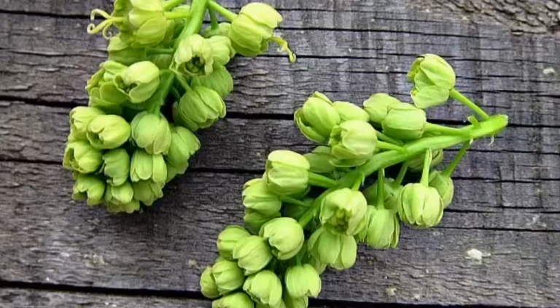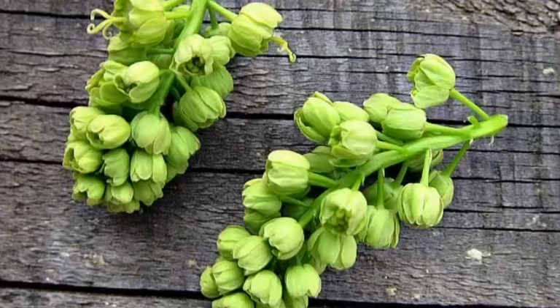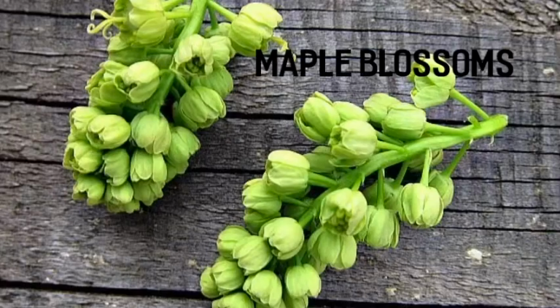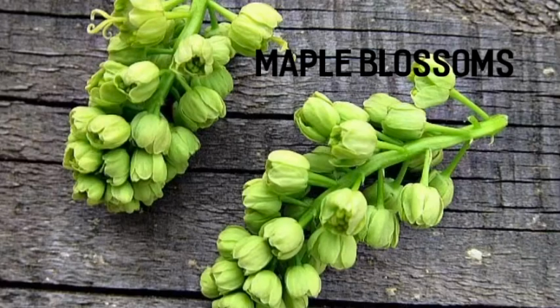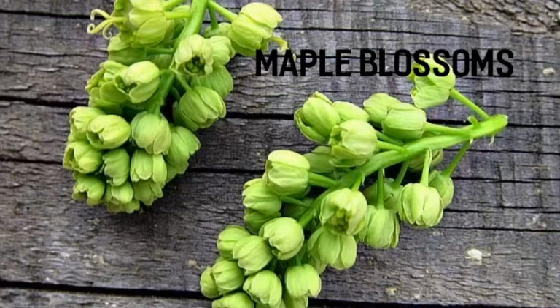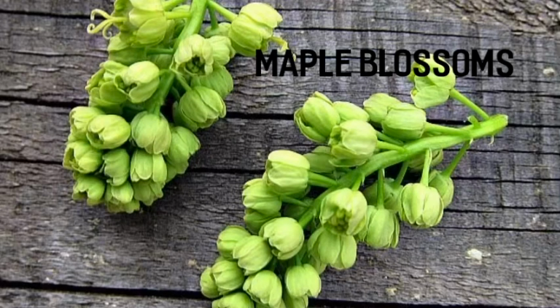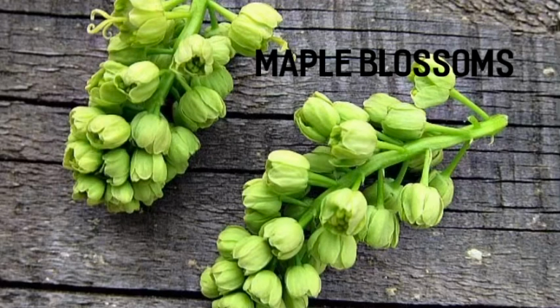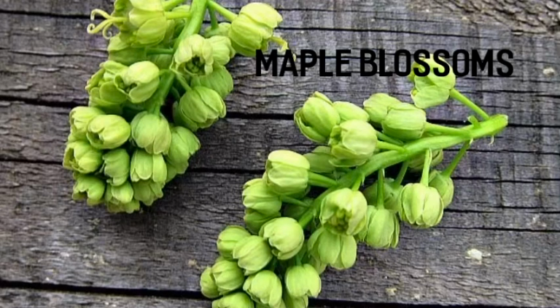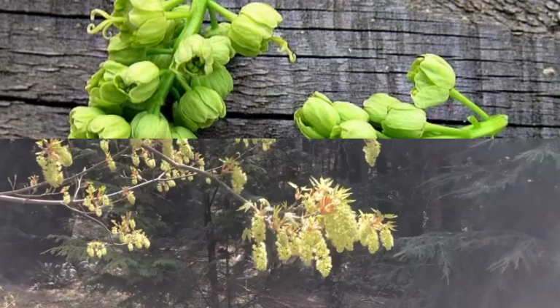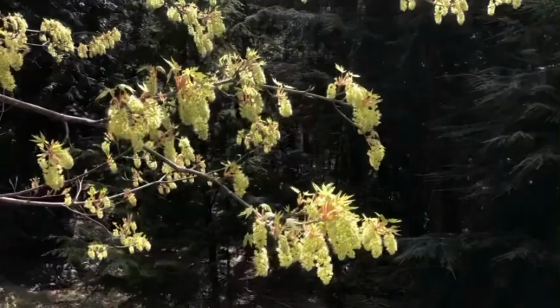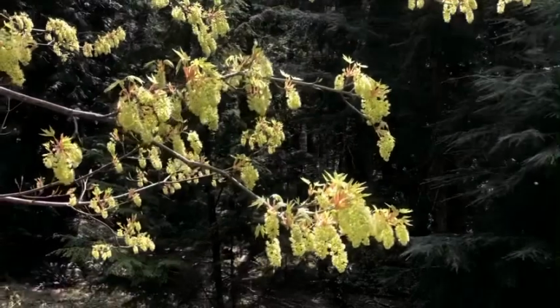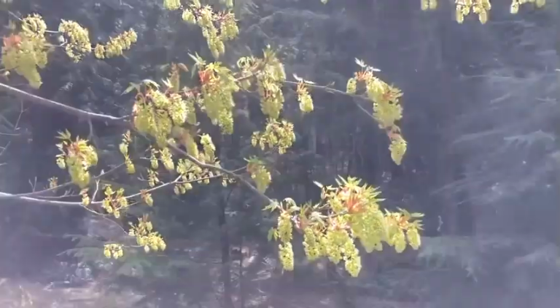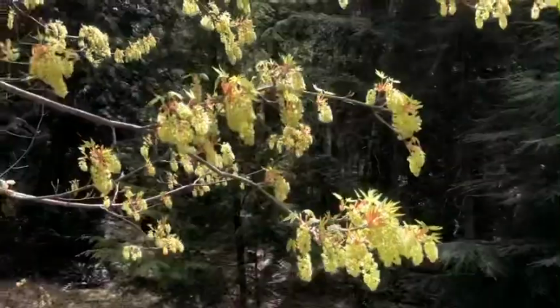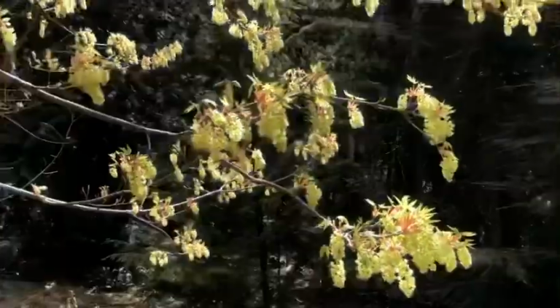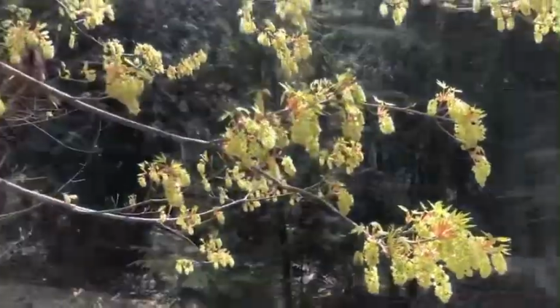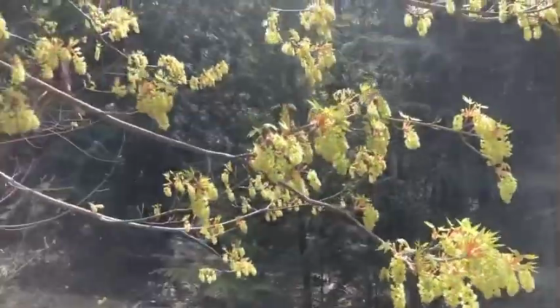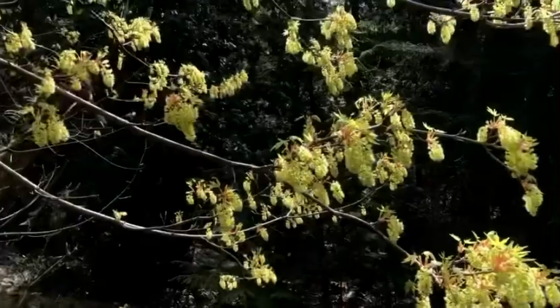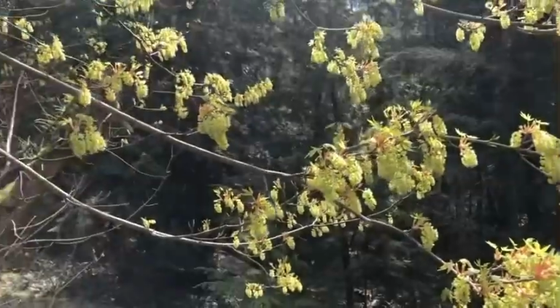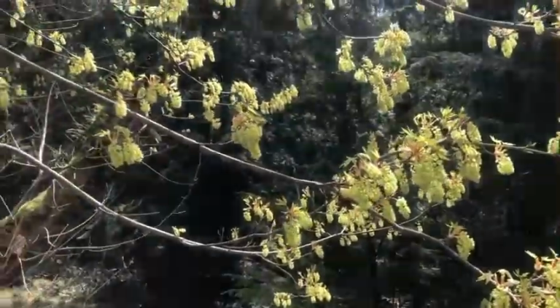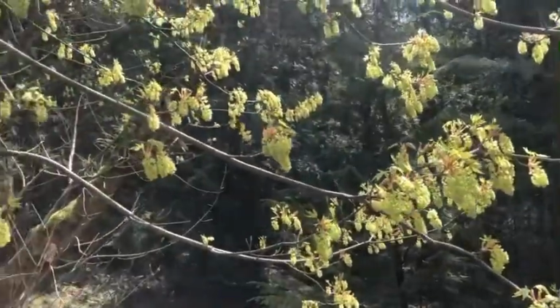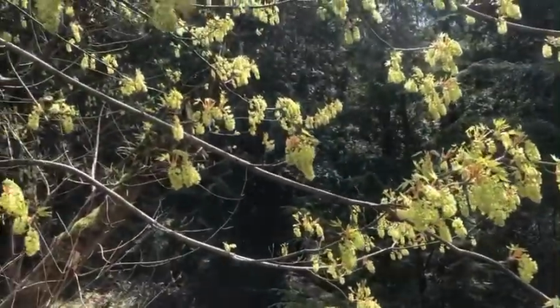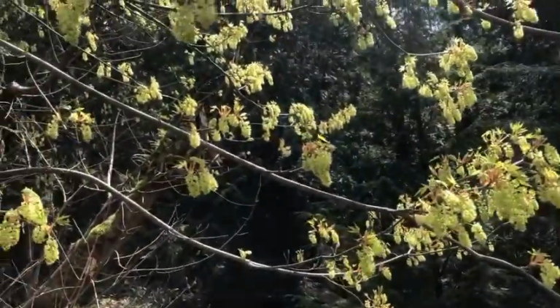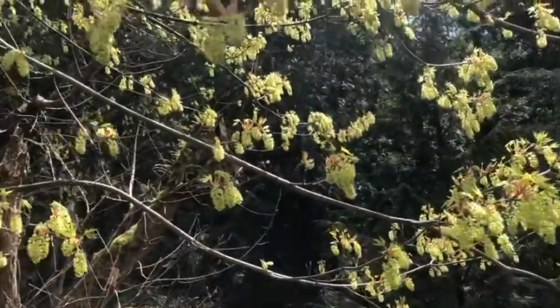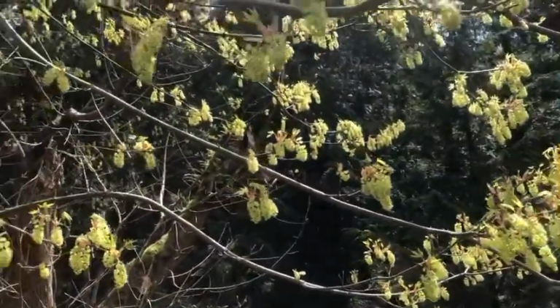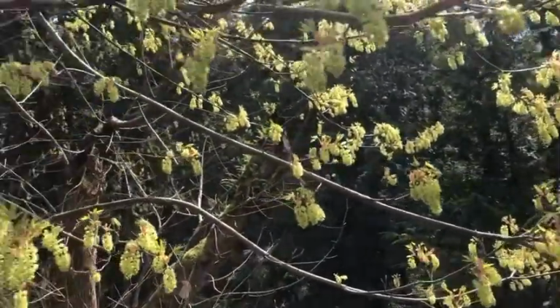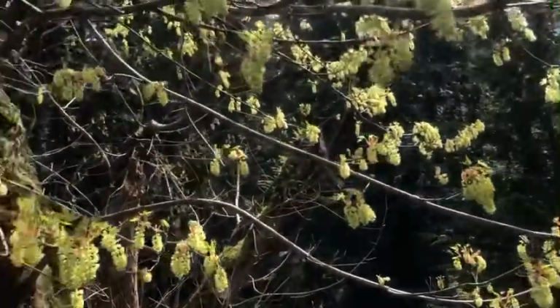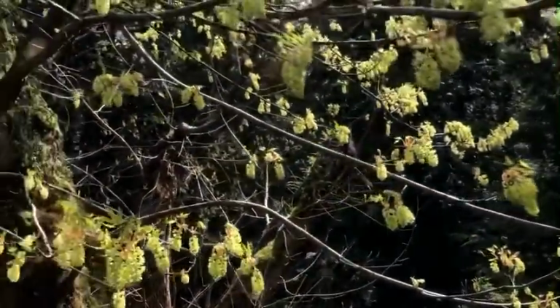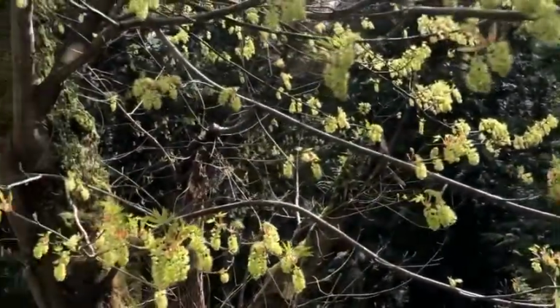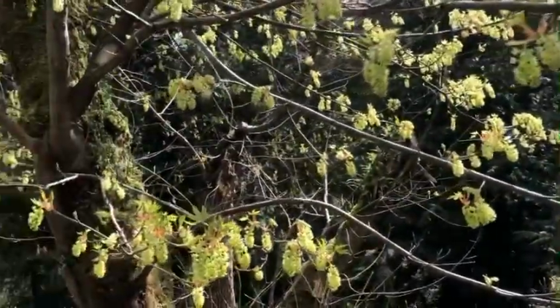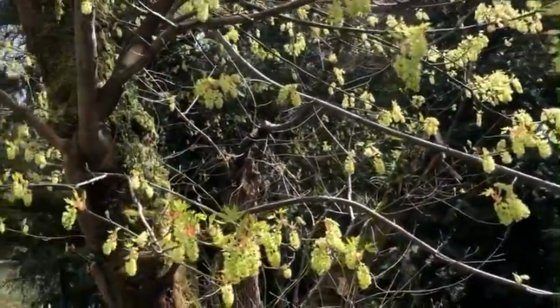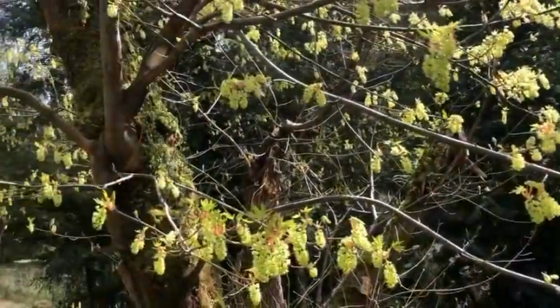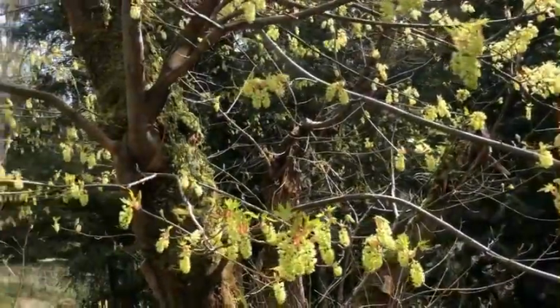You know it's spring when maple blossoms are in season. They are so beautiful and in plenty for you to go pick and add to your dinner right now.